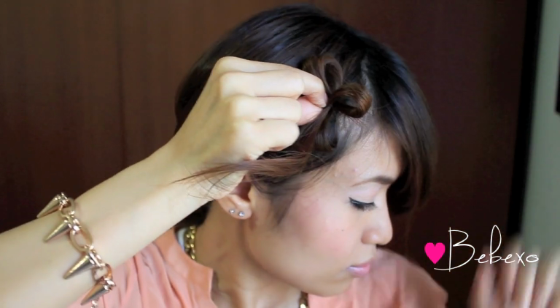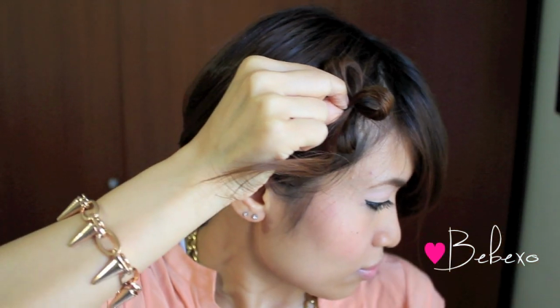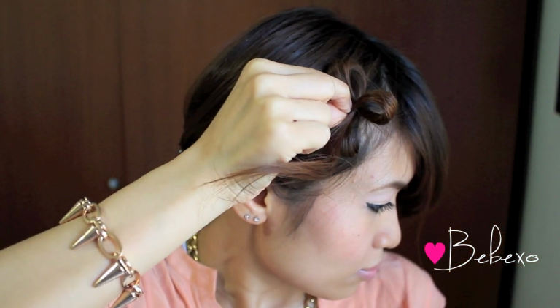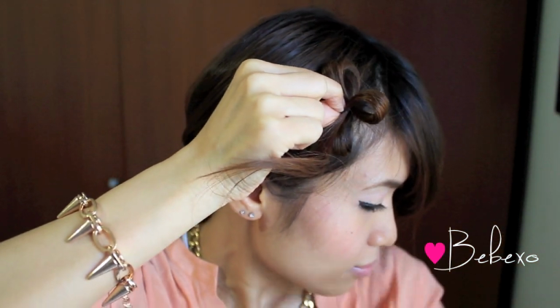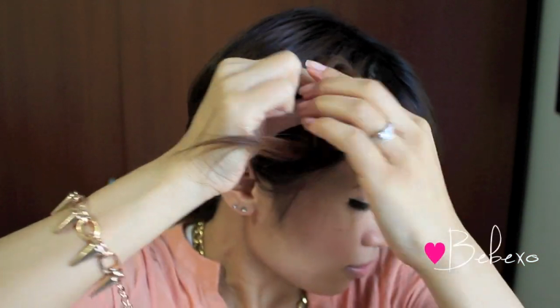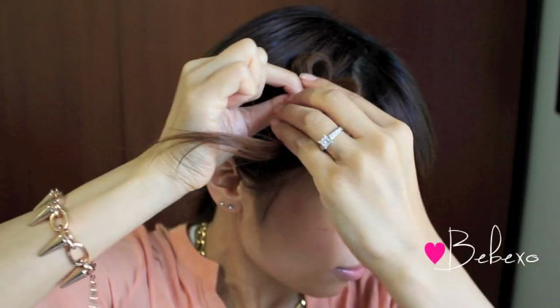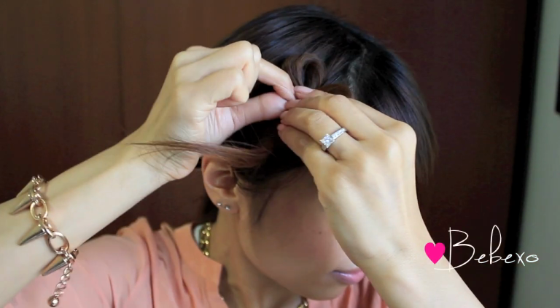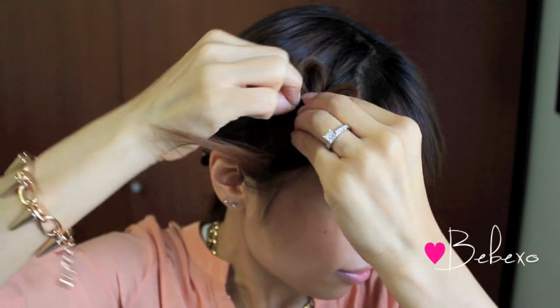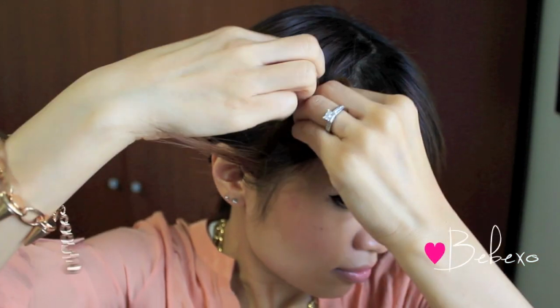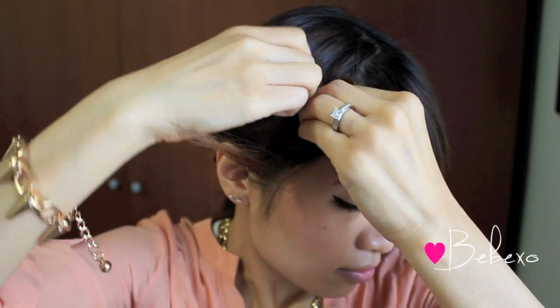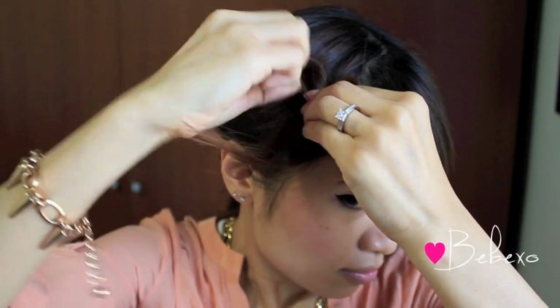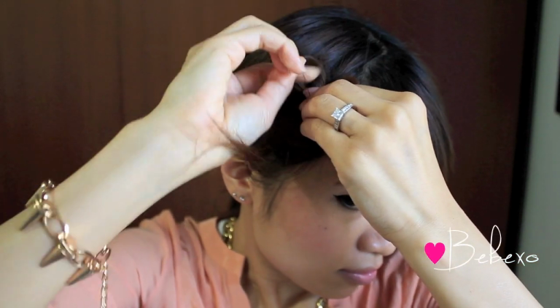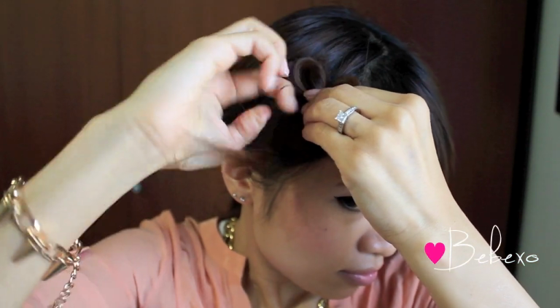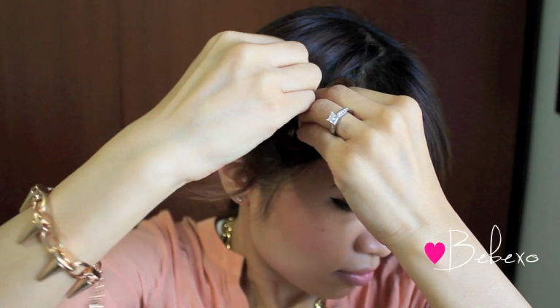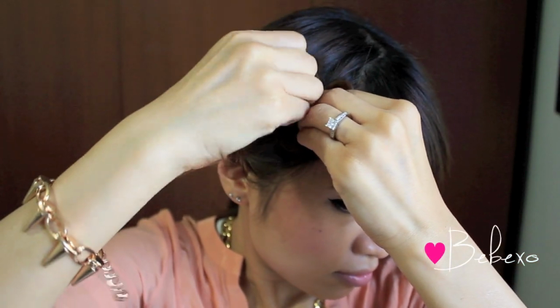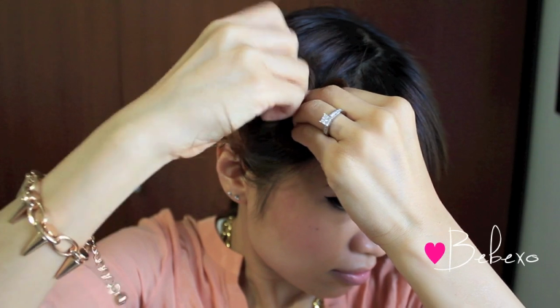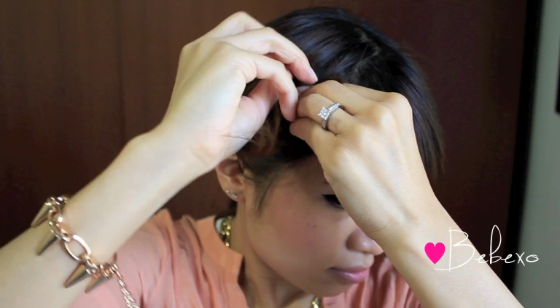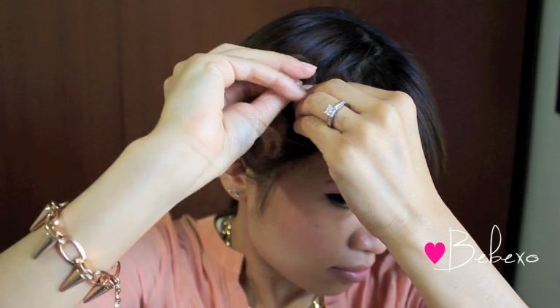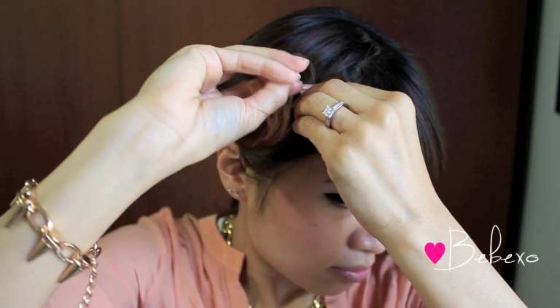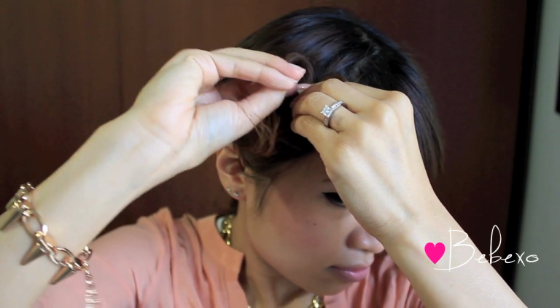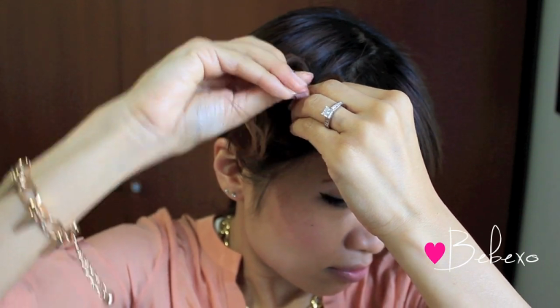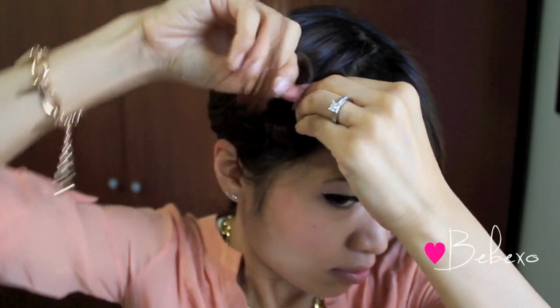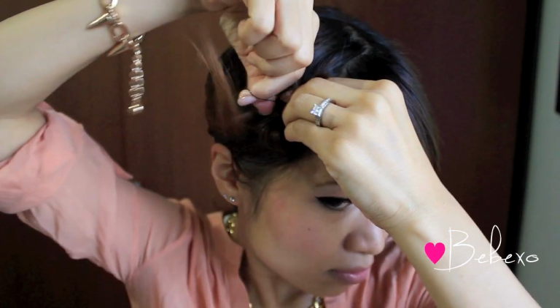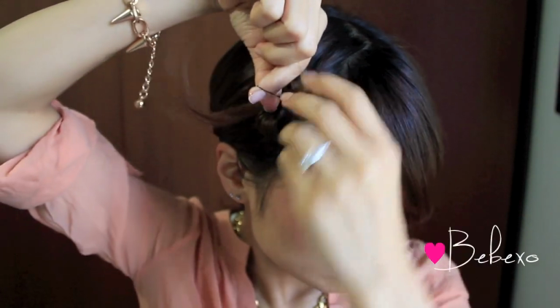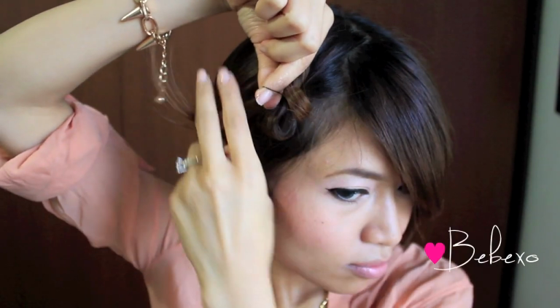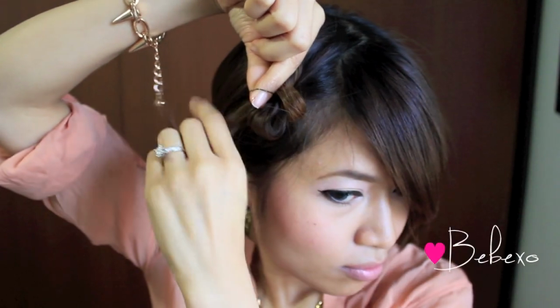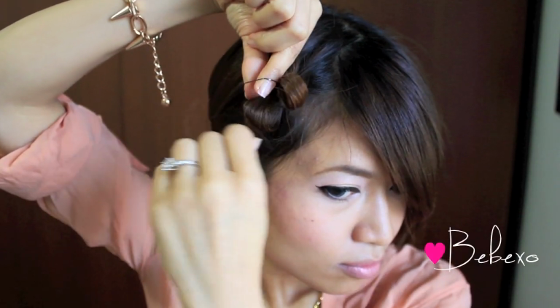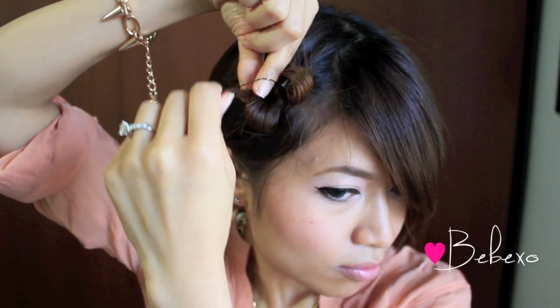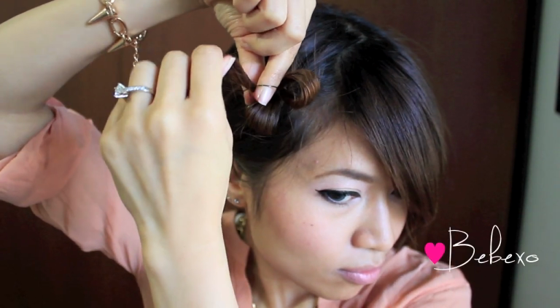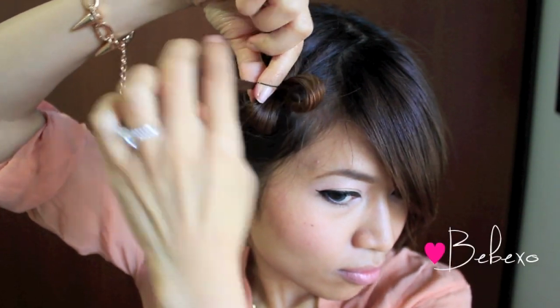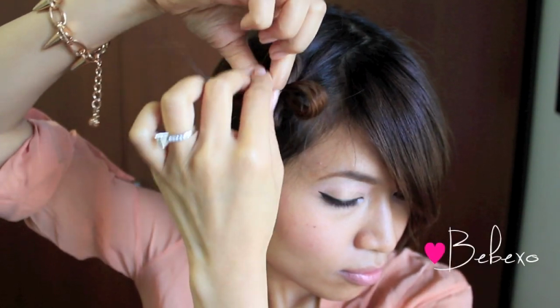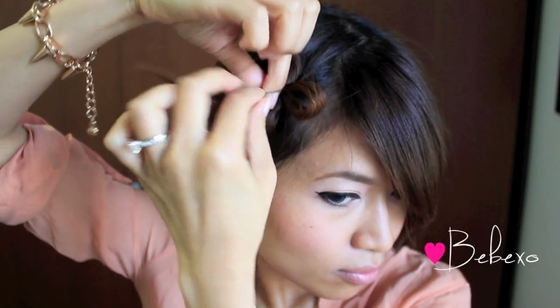So now you should have something that looks like this. Finally, twist it a couple more times and pick up the very last chunk, and this will give you four petals in your little flower hair bow.